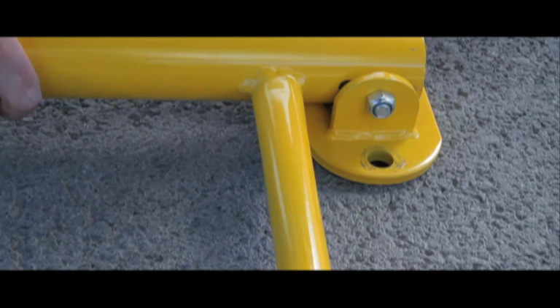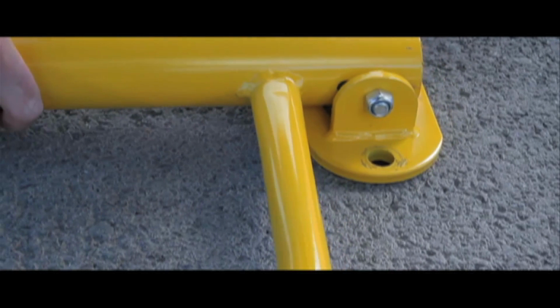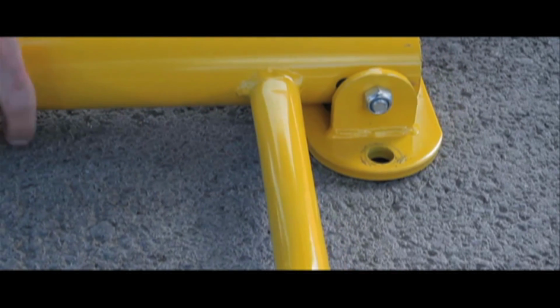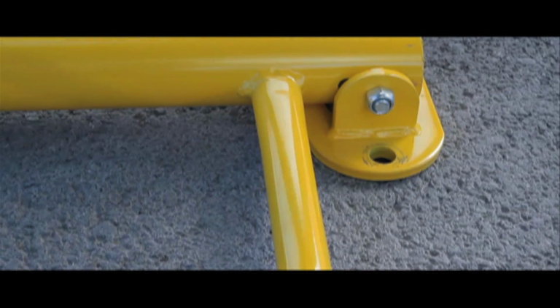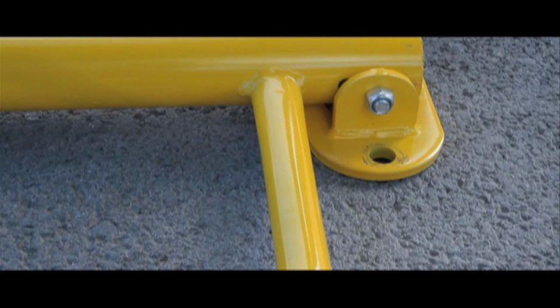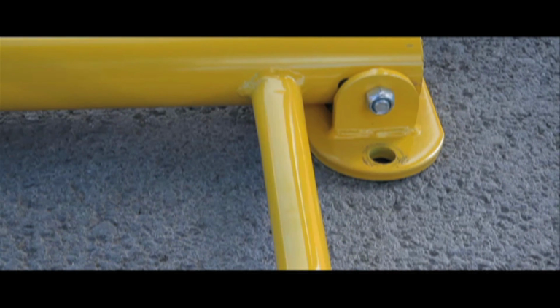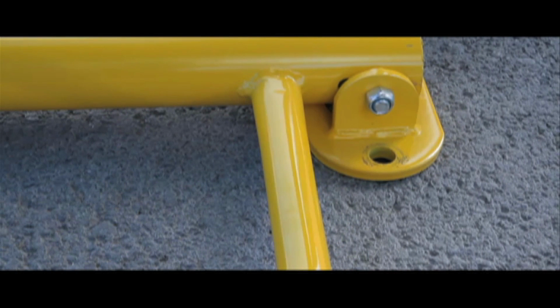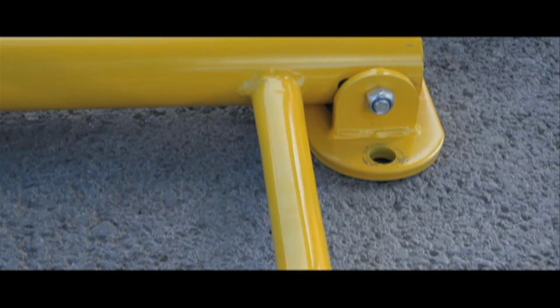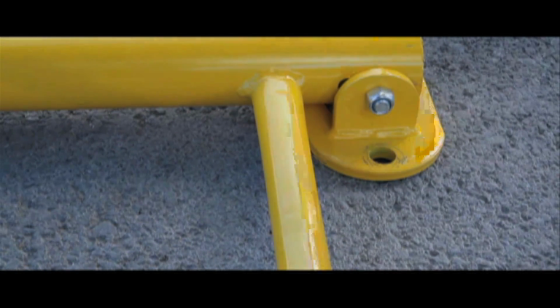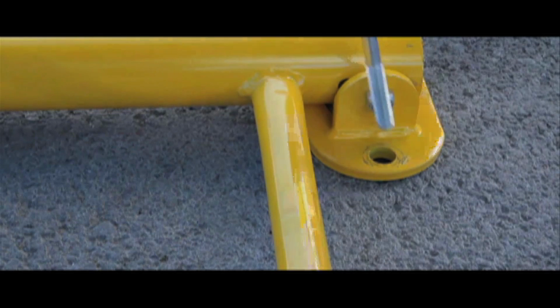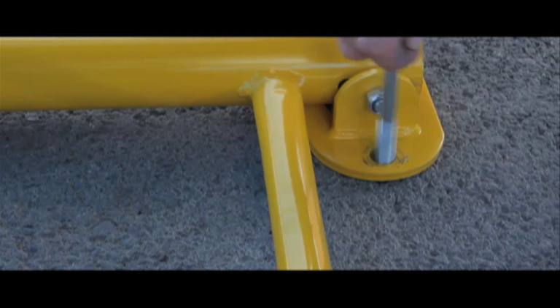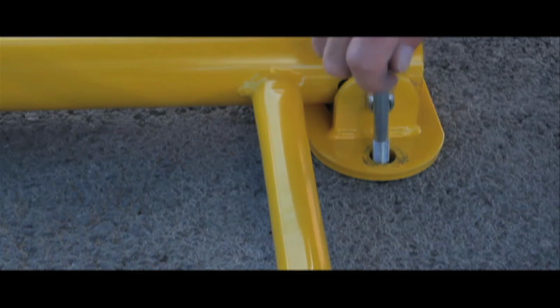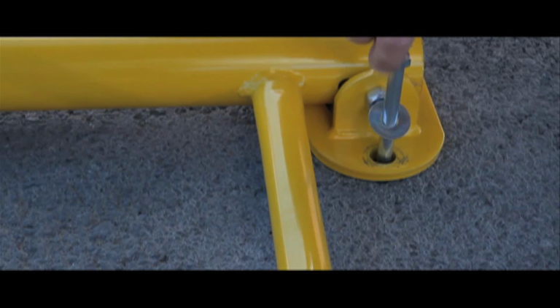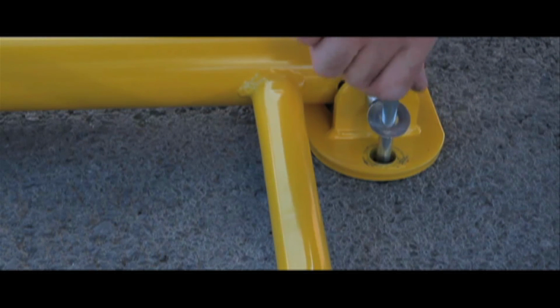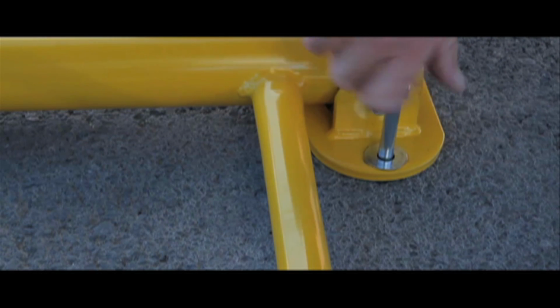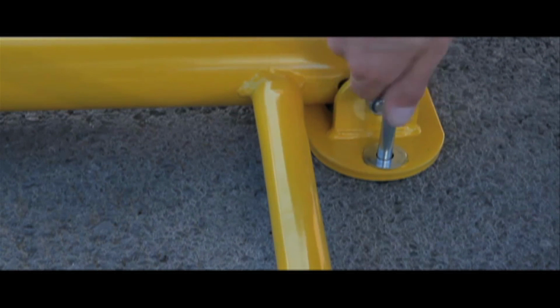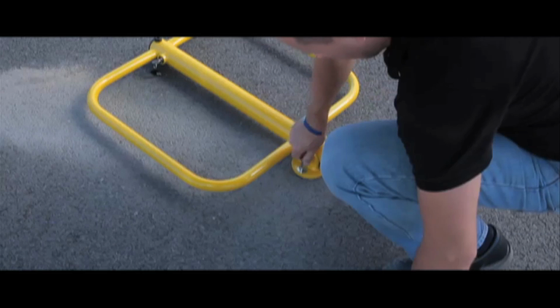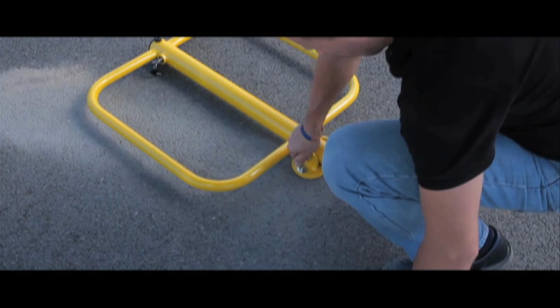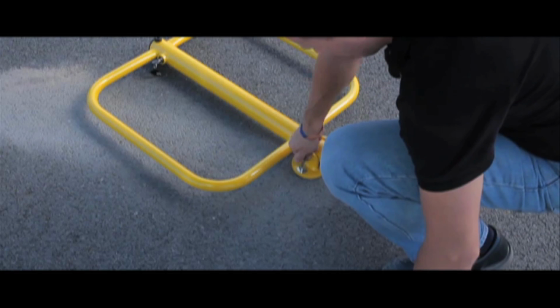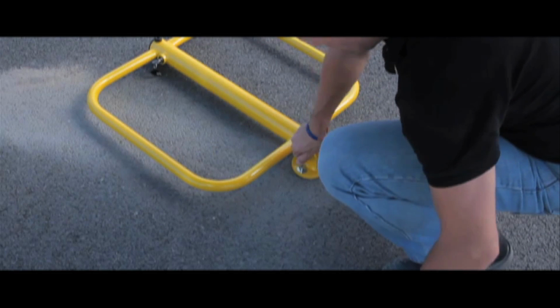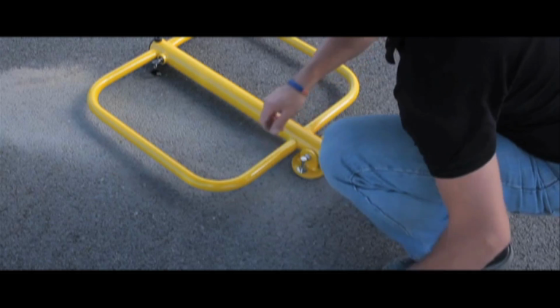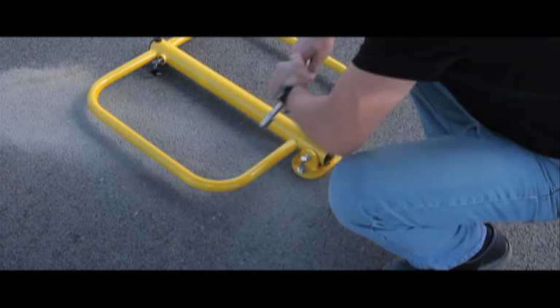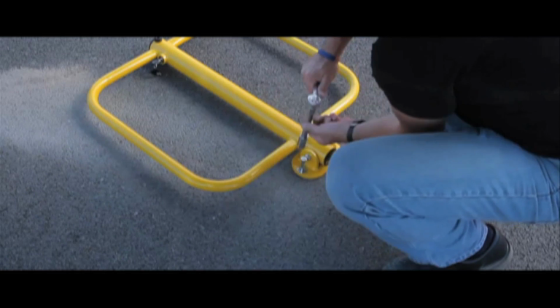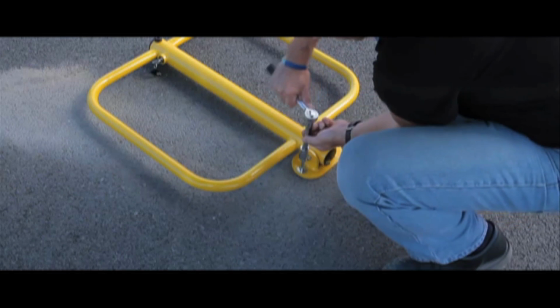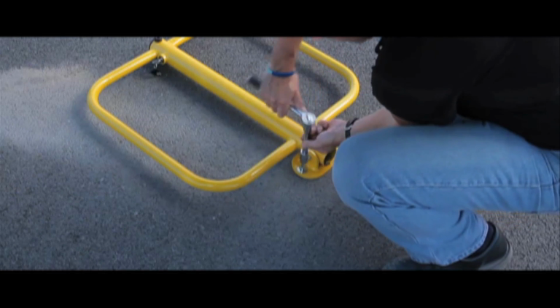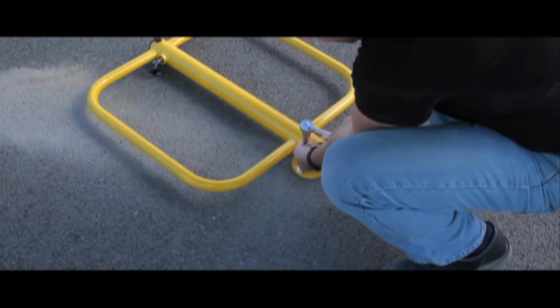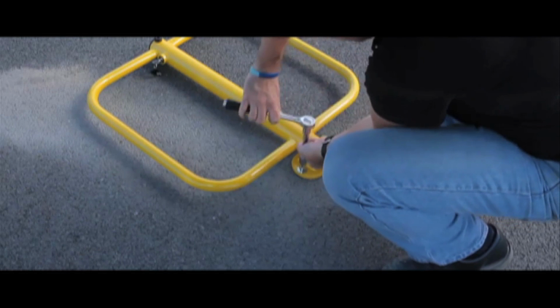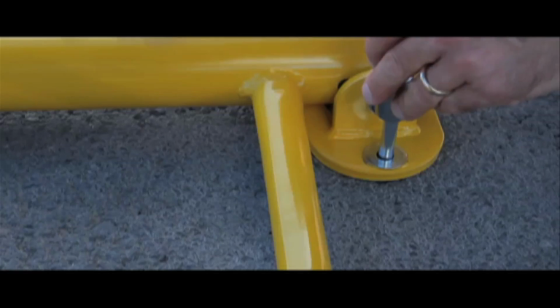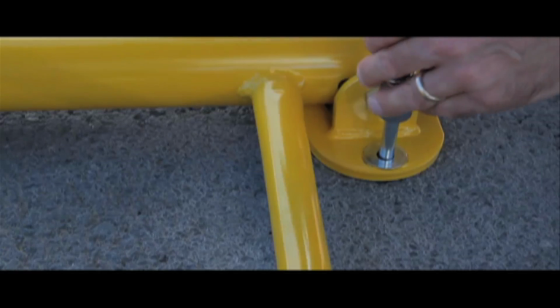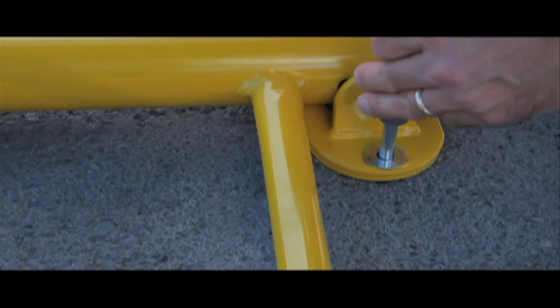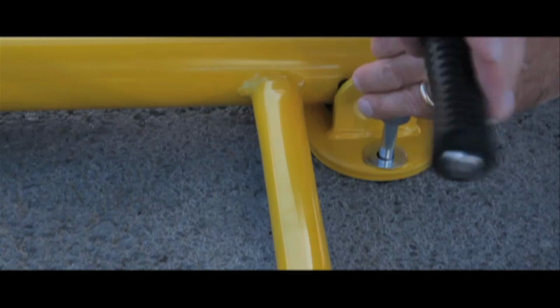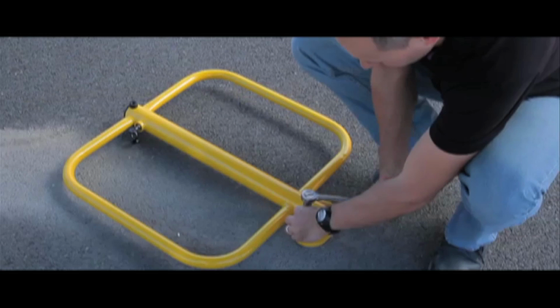You can then offer up the parking post and the expander bolt to the sleeve and tighten. Remember to let us know if you're drilling into tarmac or concrete so we can provide you with the correct bolts free of charge.